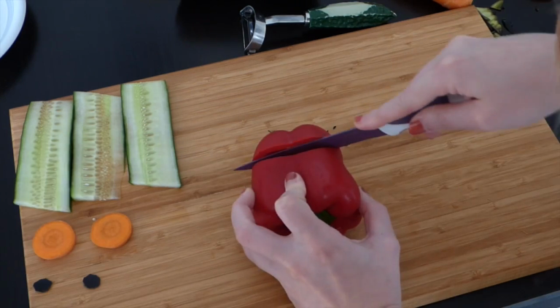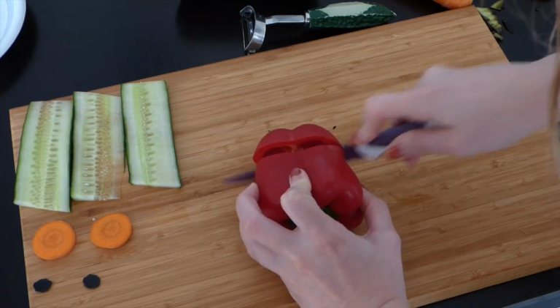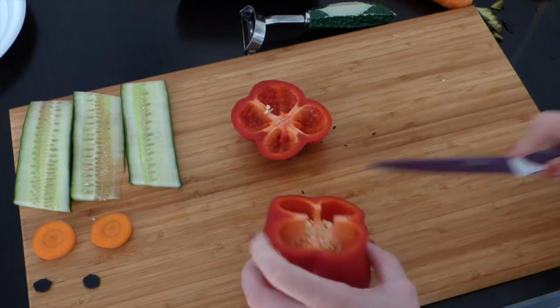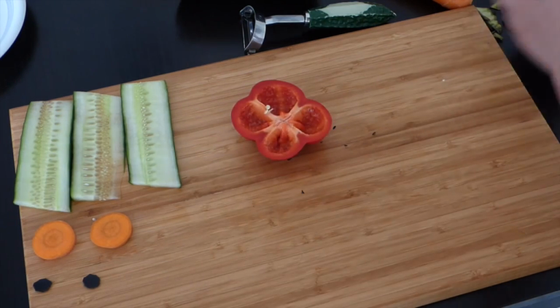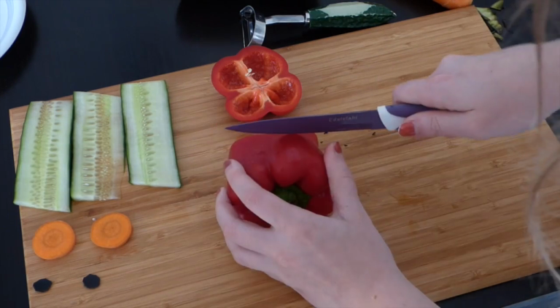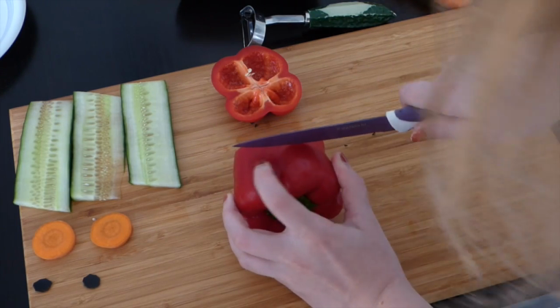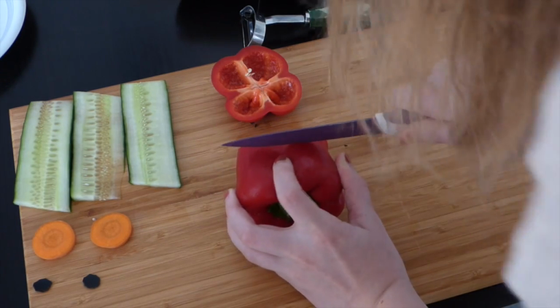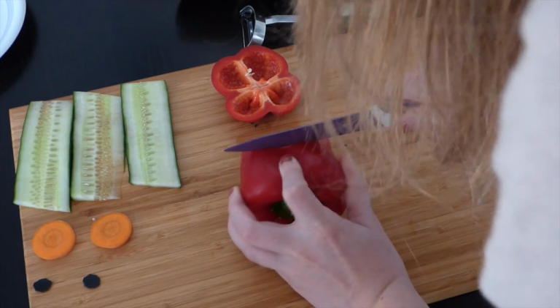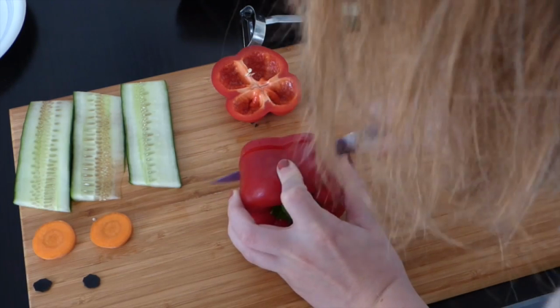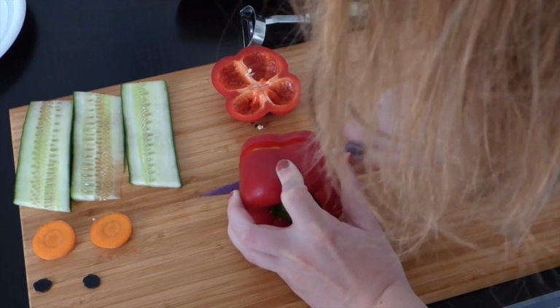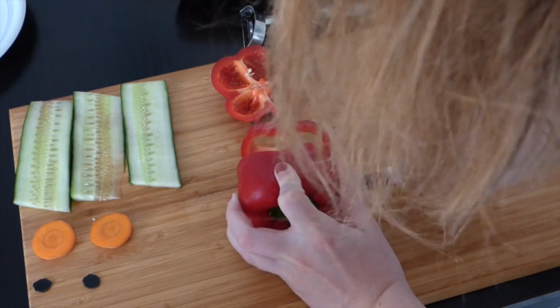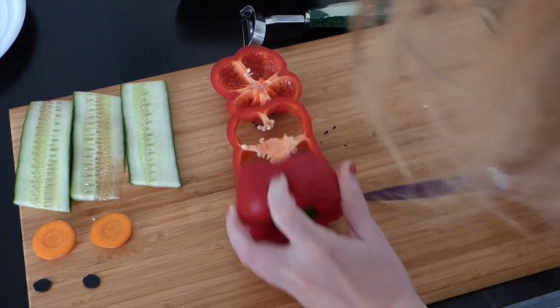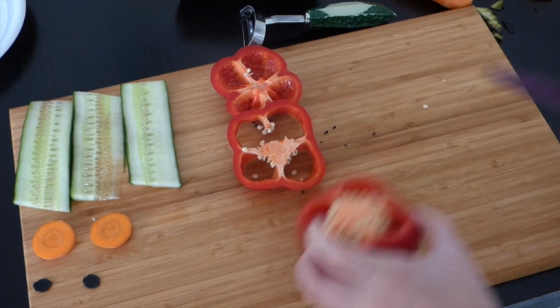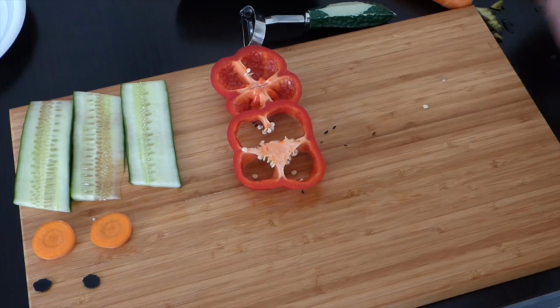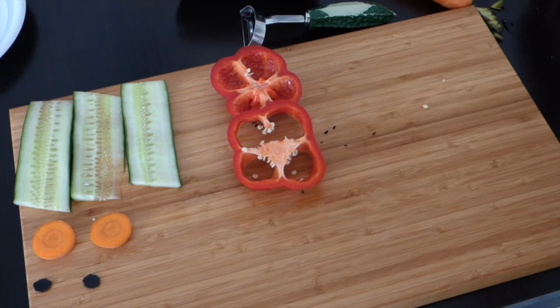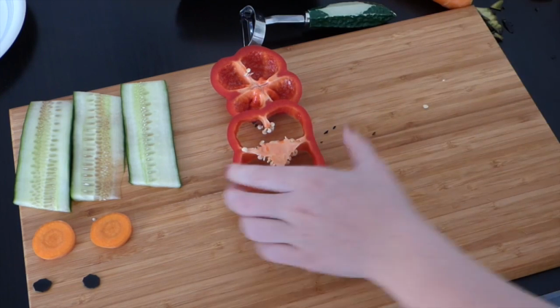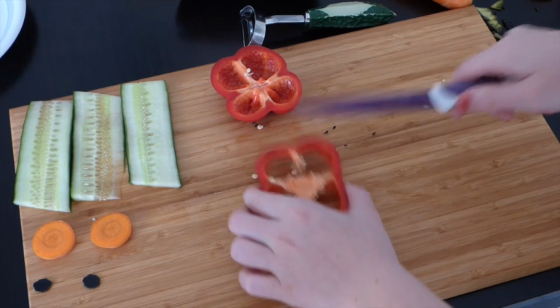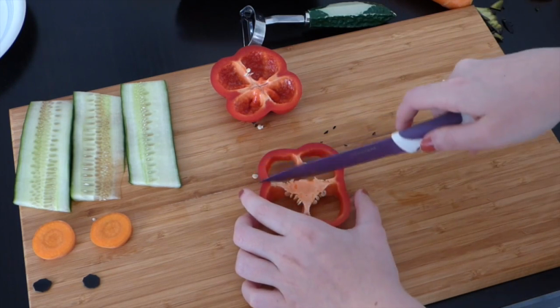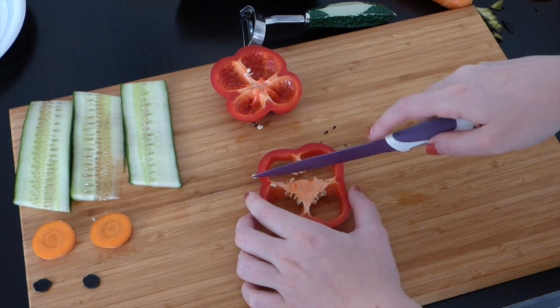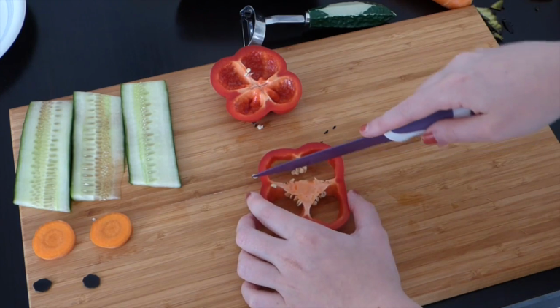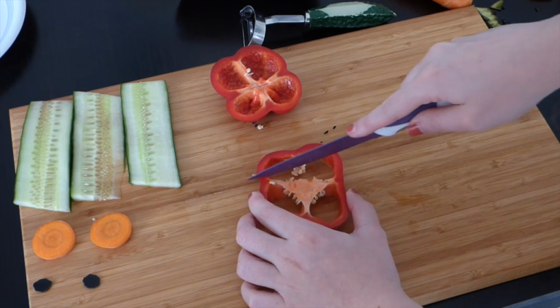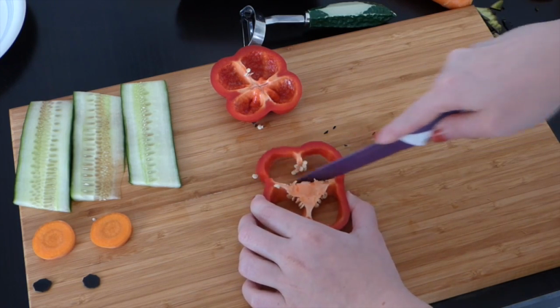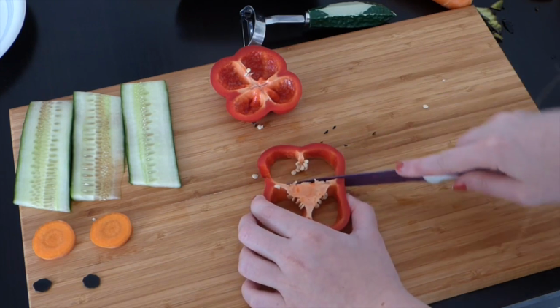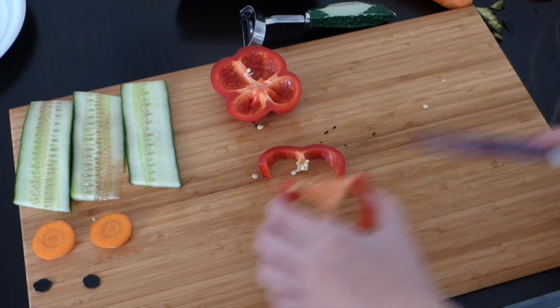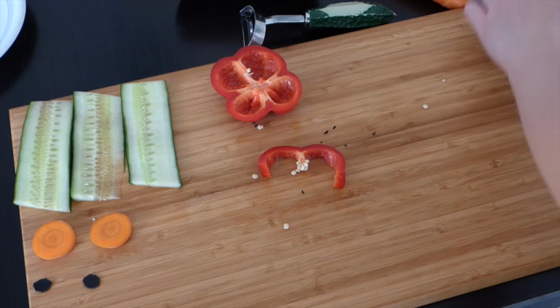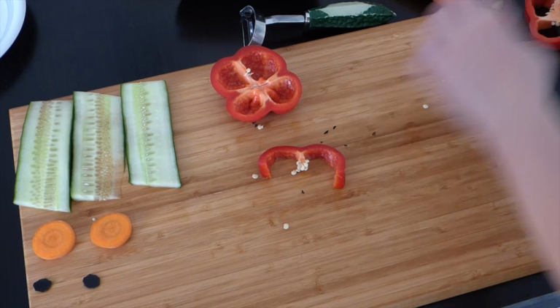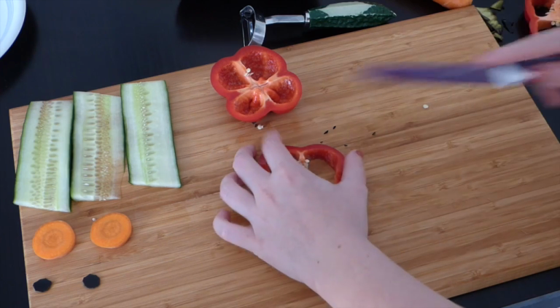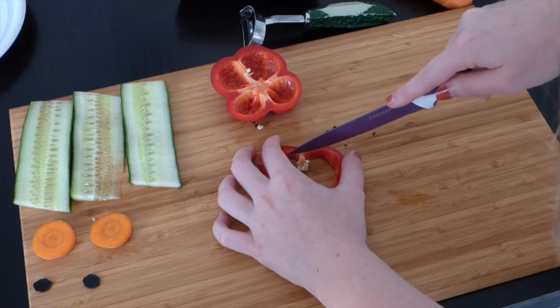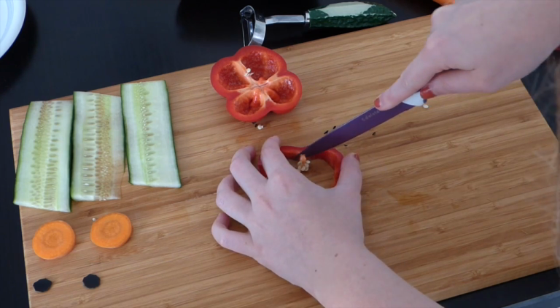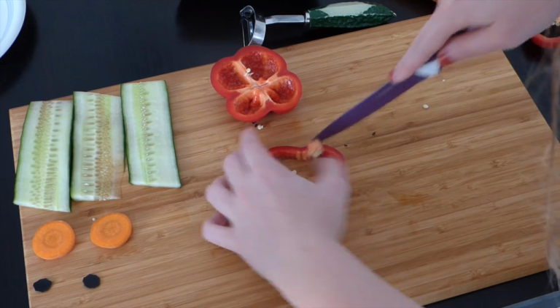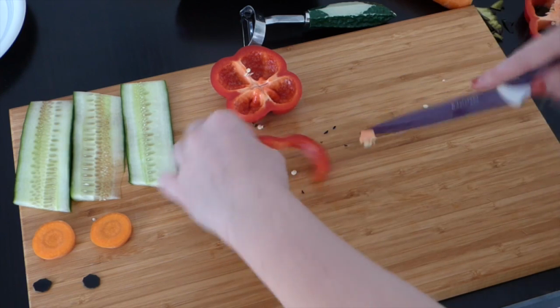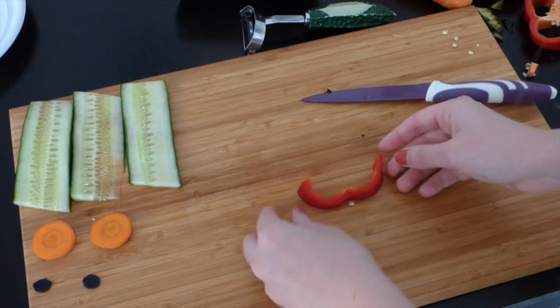Next you can cut out the bottom piece of your red bell pepper as well as another piece to make a mouth for the monster. I wanted my monster to be smiling — after all, it only wanted to be loved in the novel — but of course you can choose a different part of your bell pepper if you want your monster to look angry.